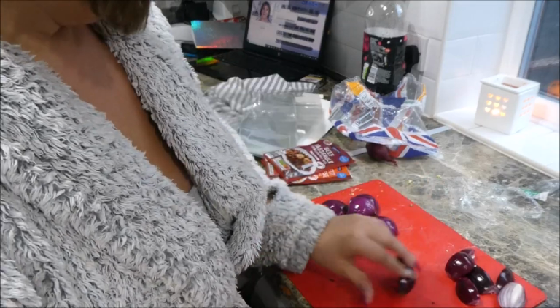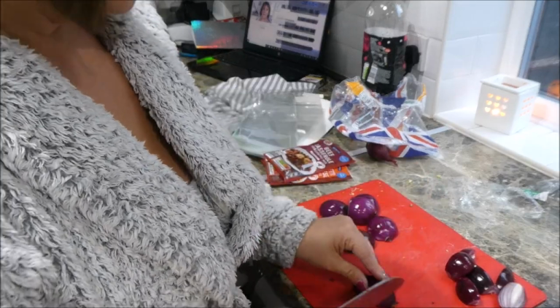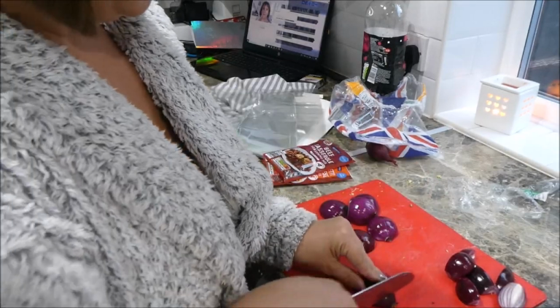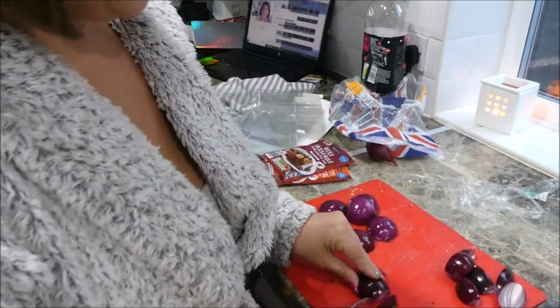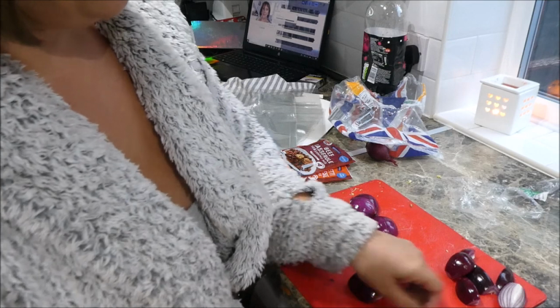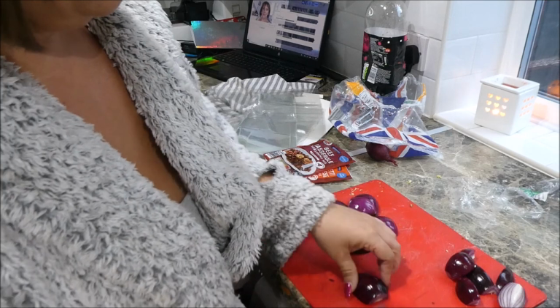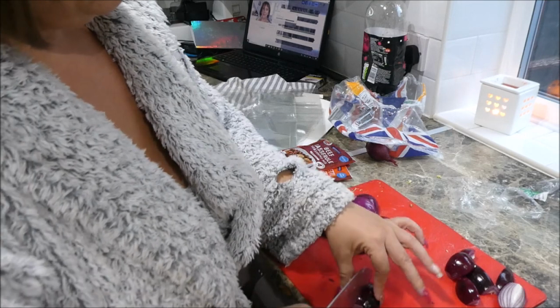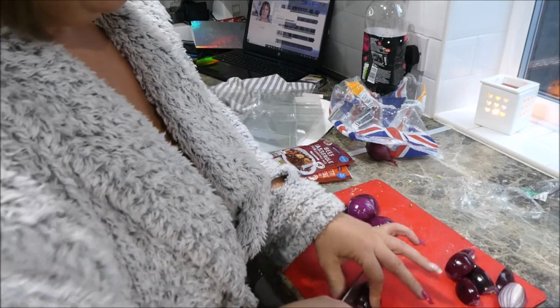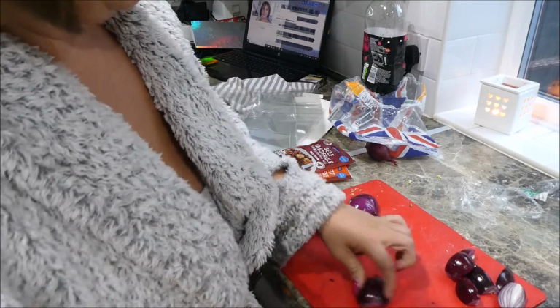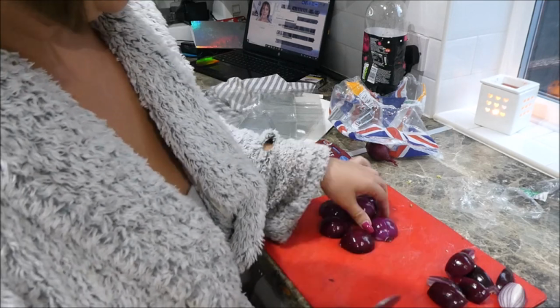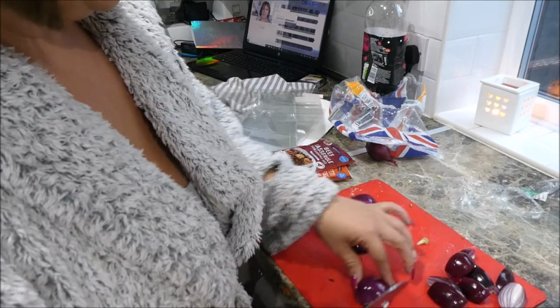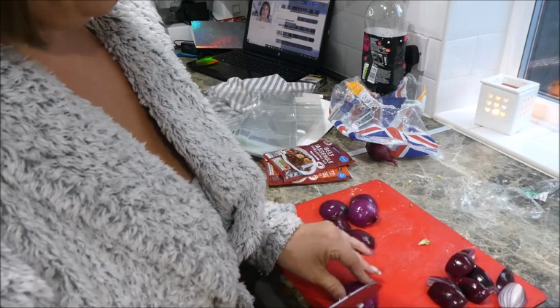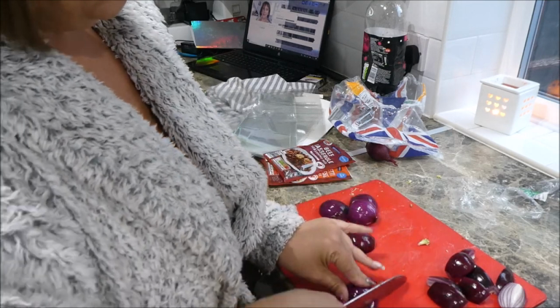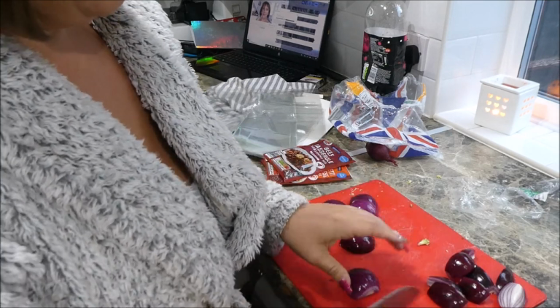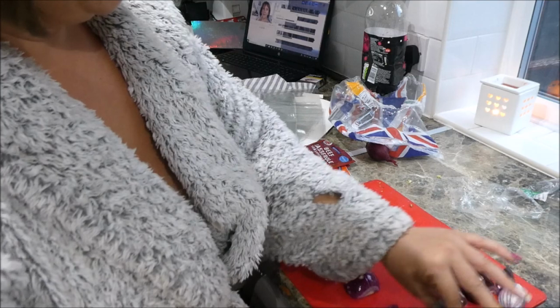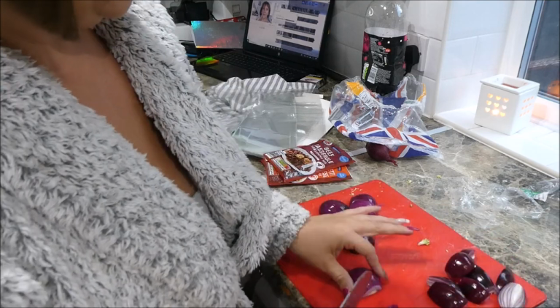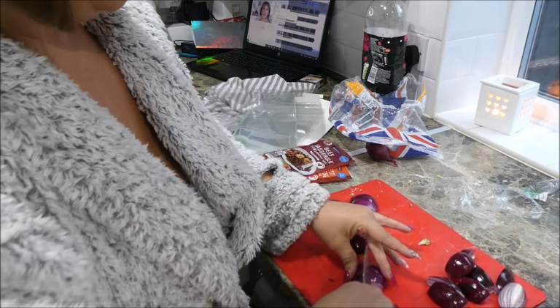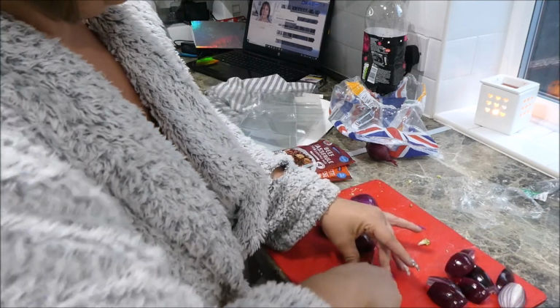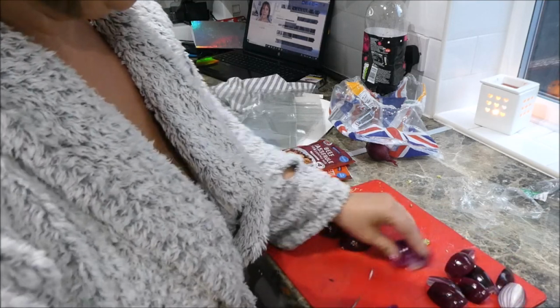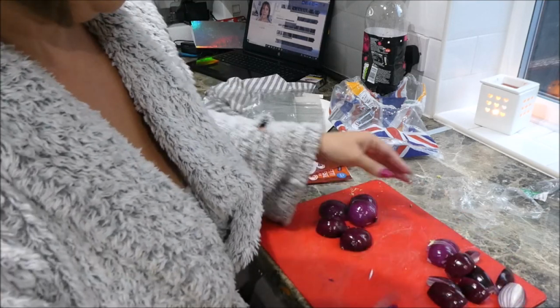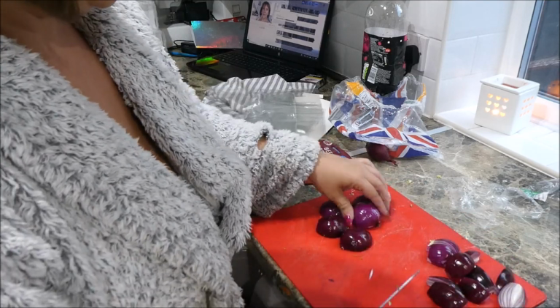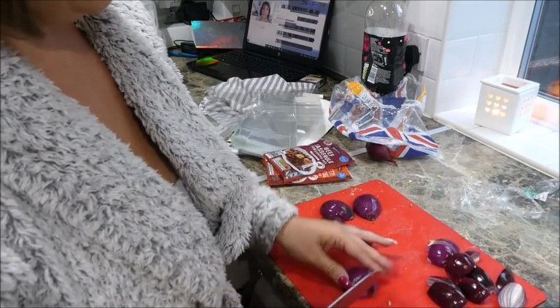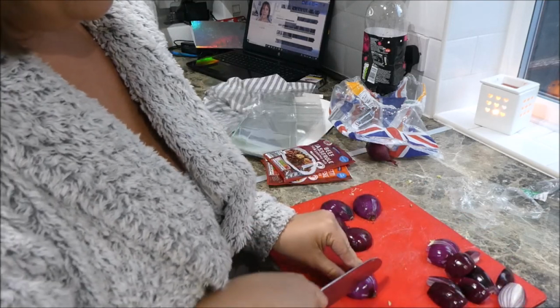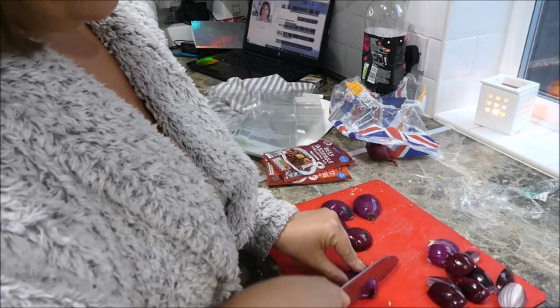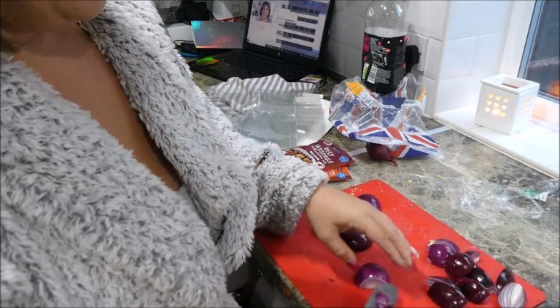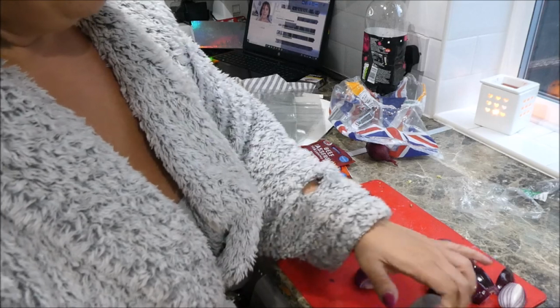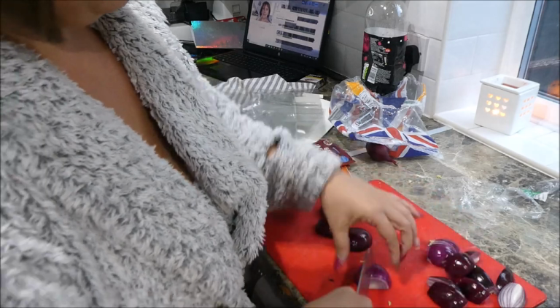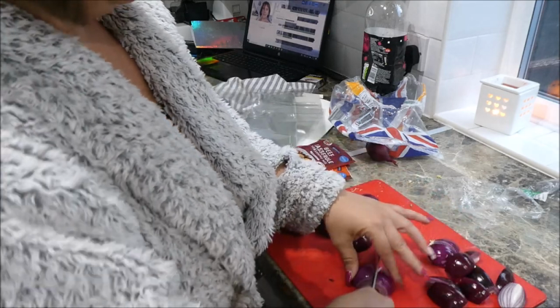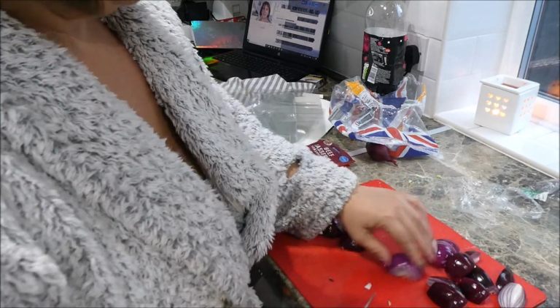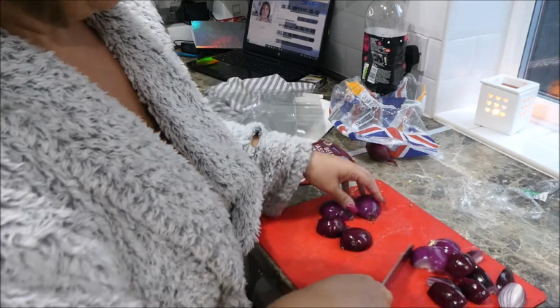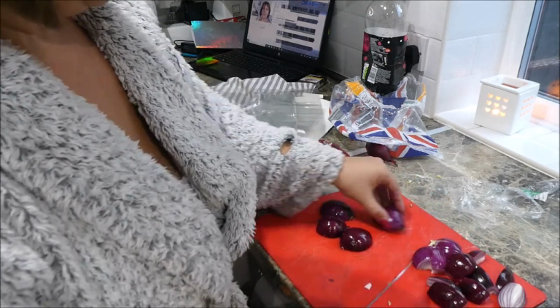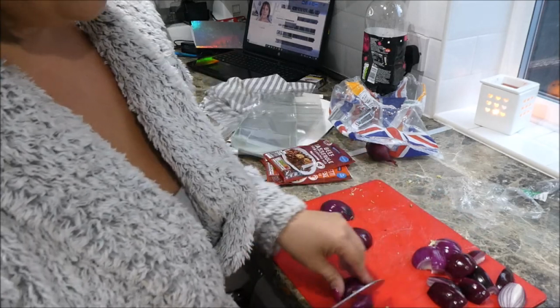The sausage casserole and the stew will have big chunky onions in. Obviously with them being on slow all day, they don't have to be finely chopped.